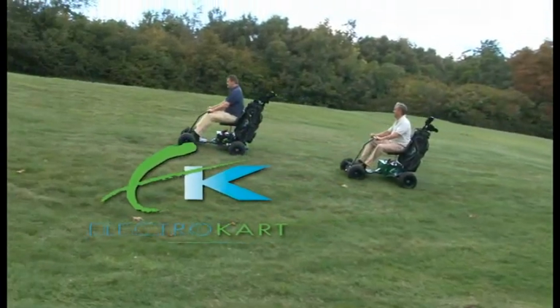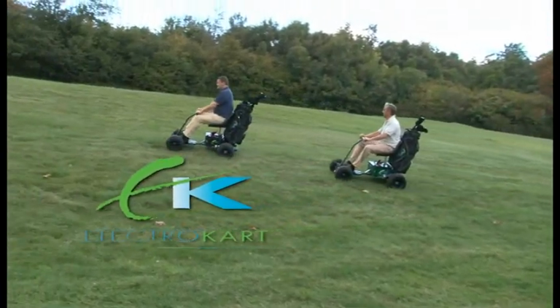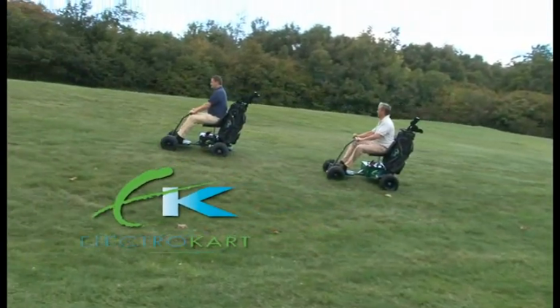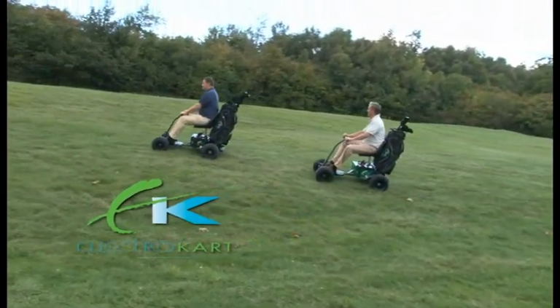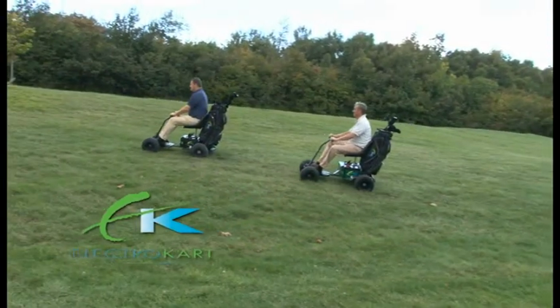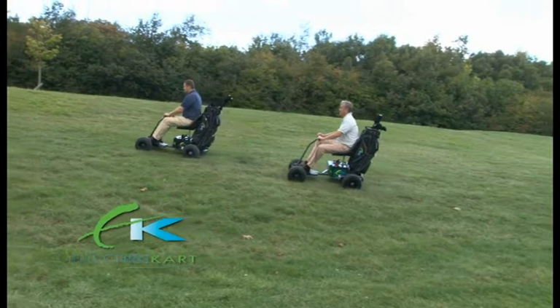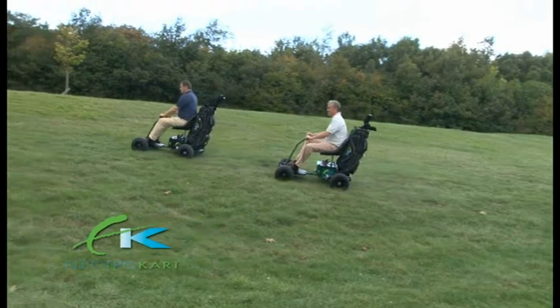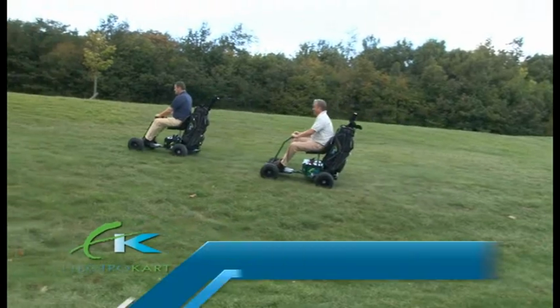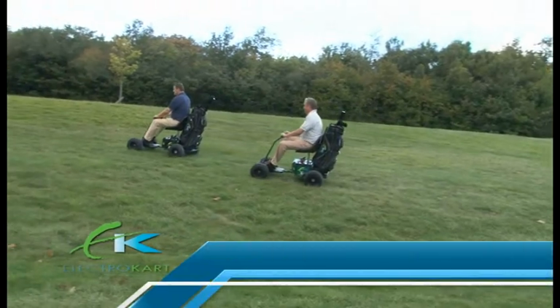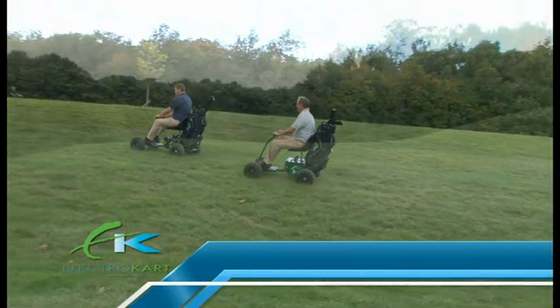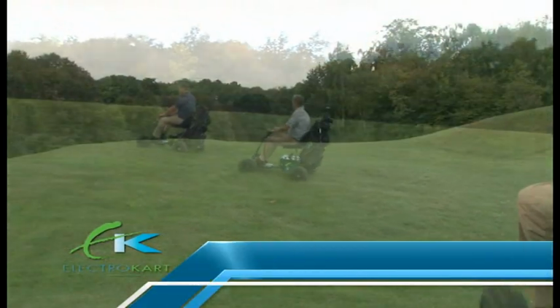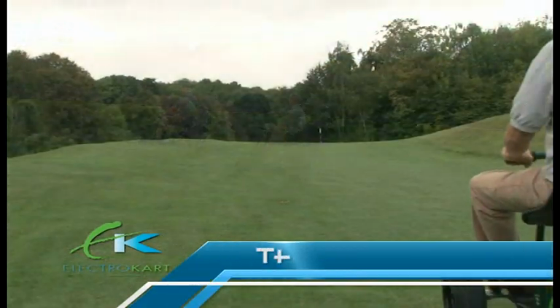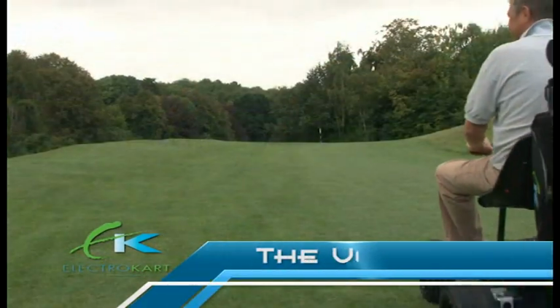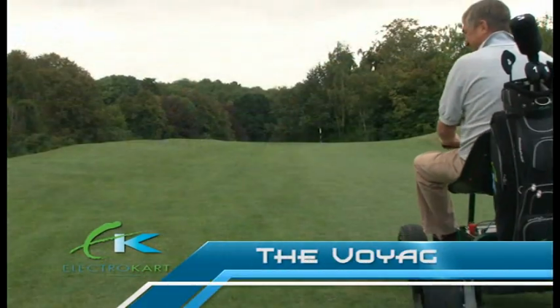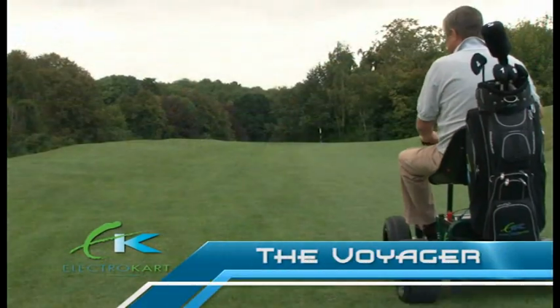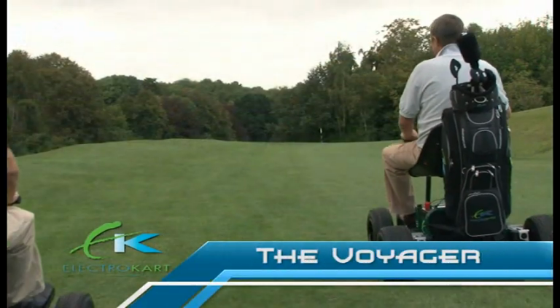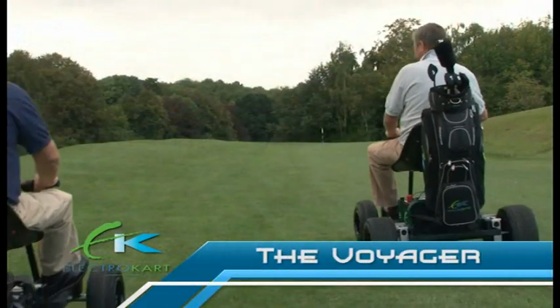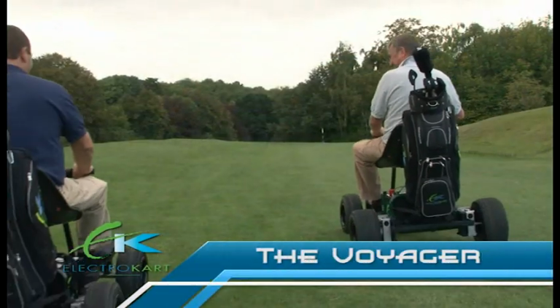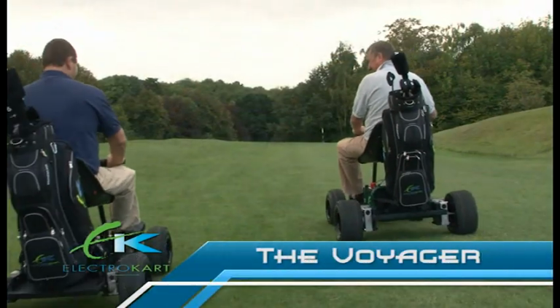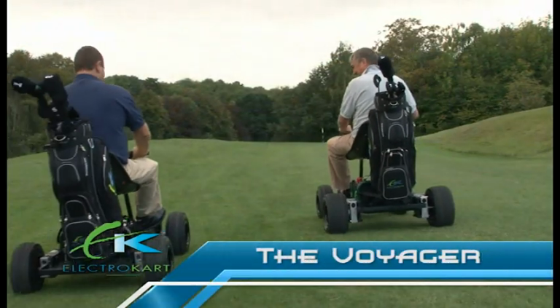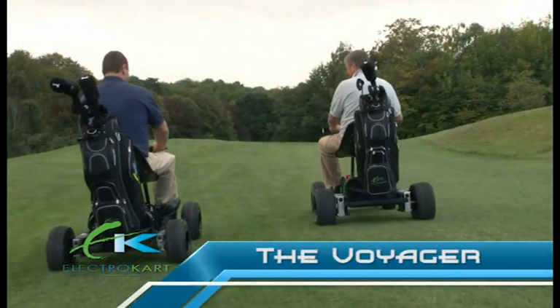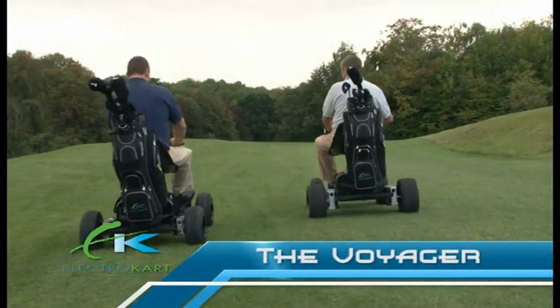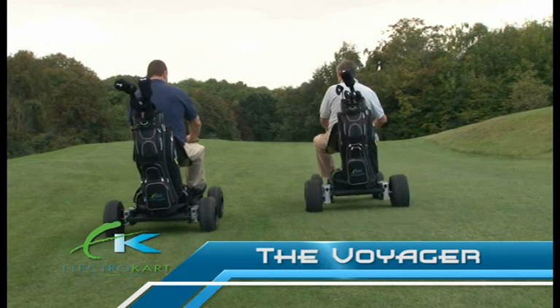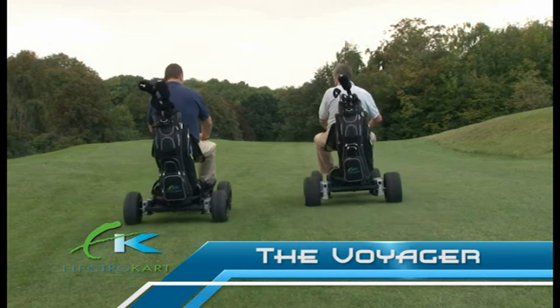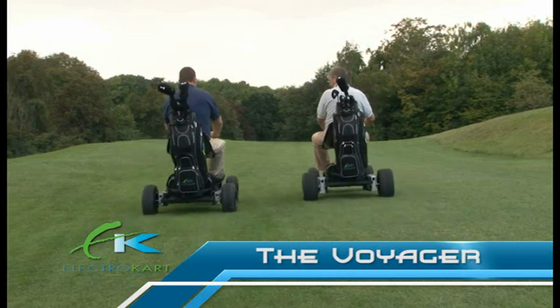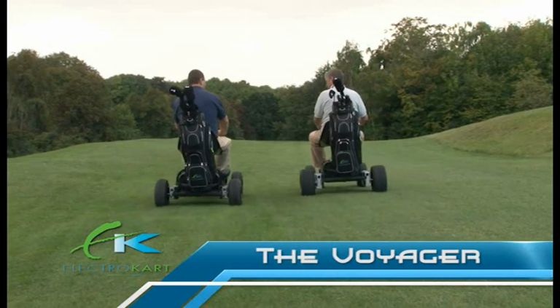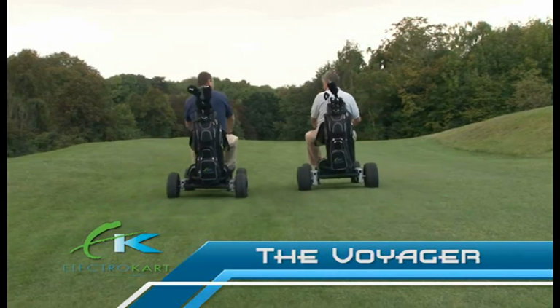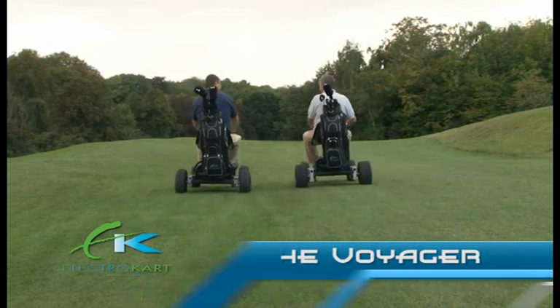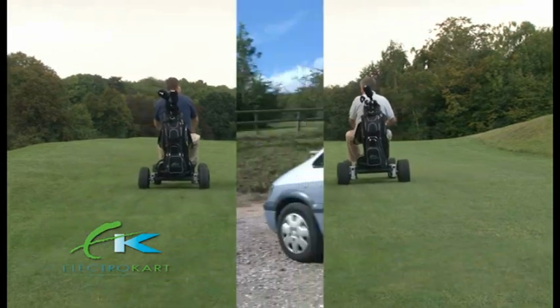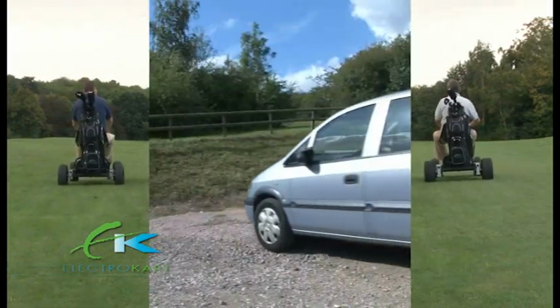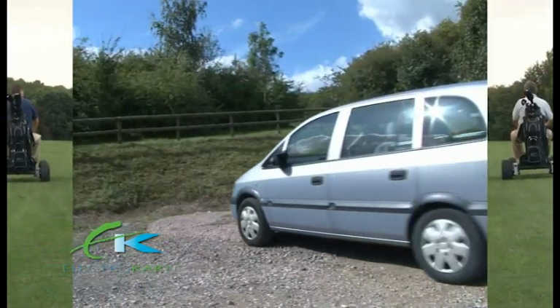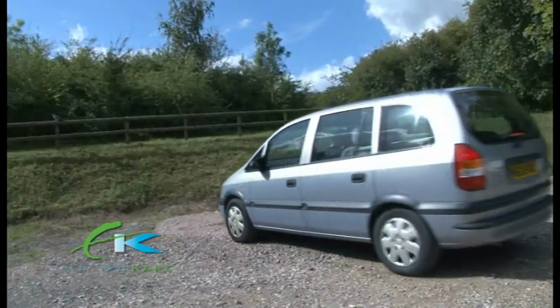The Electrocard Voyager leaves all other ride-ons standing. It offers you the ultimate combination of power, performance and stability.